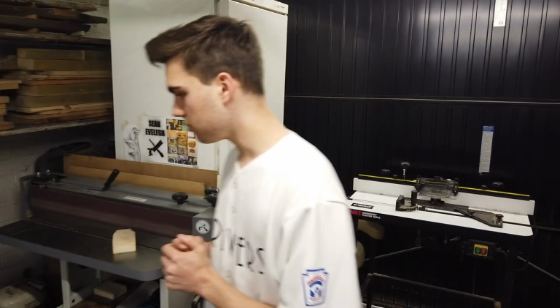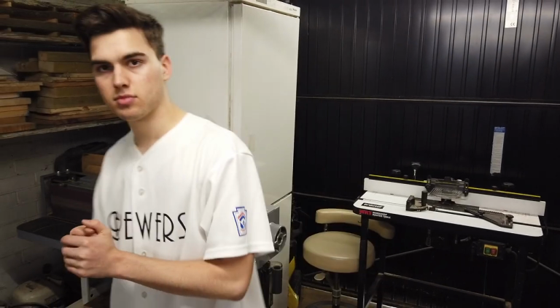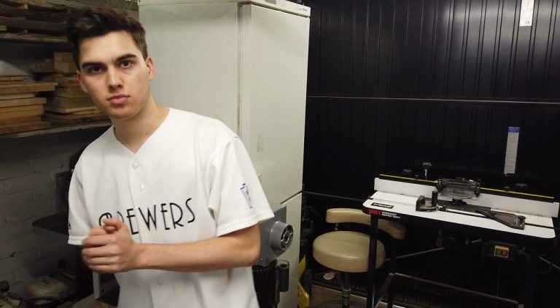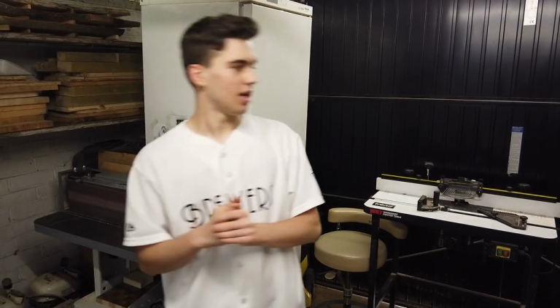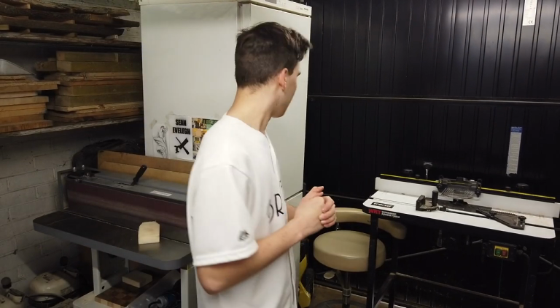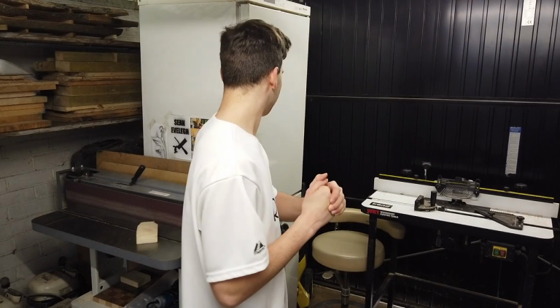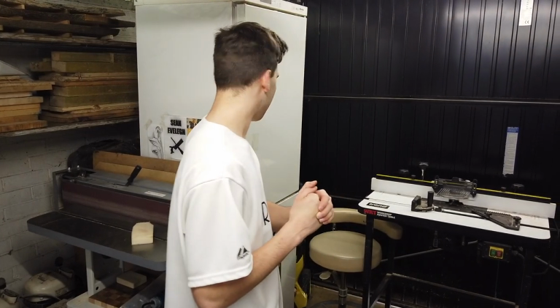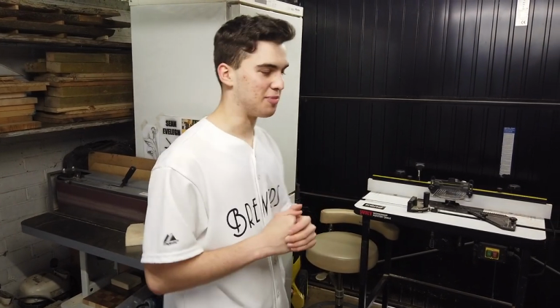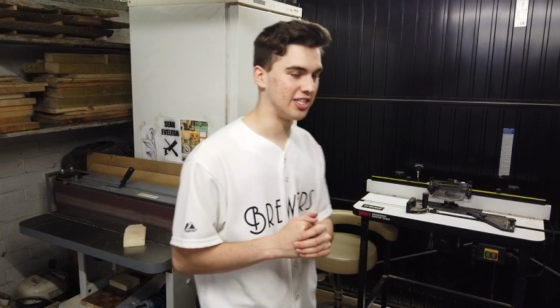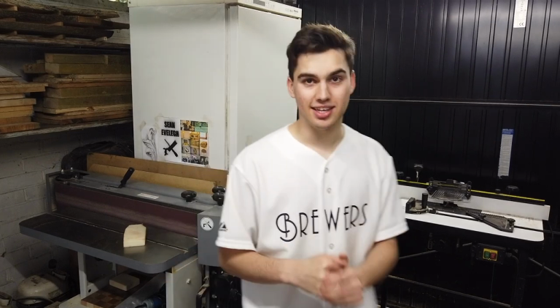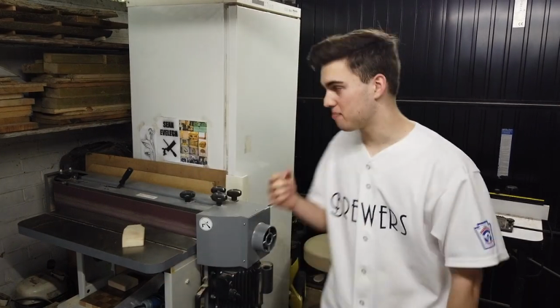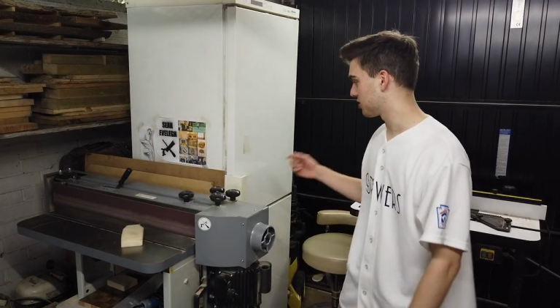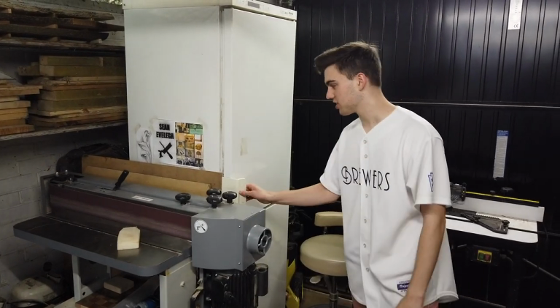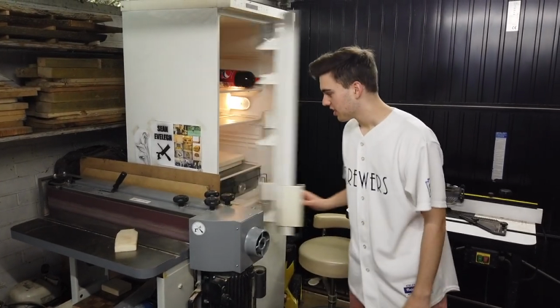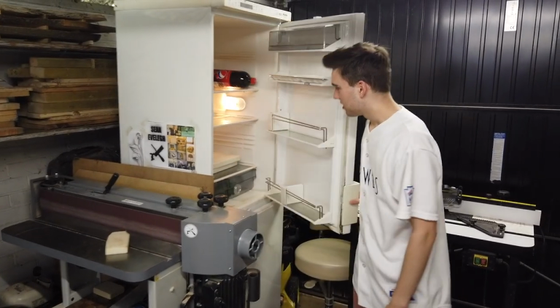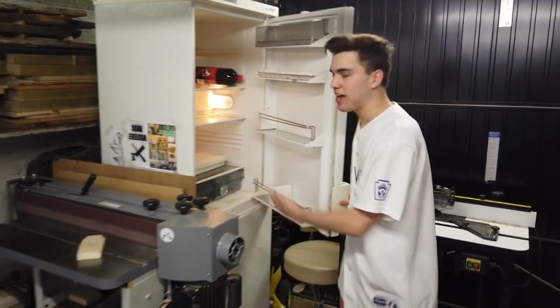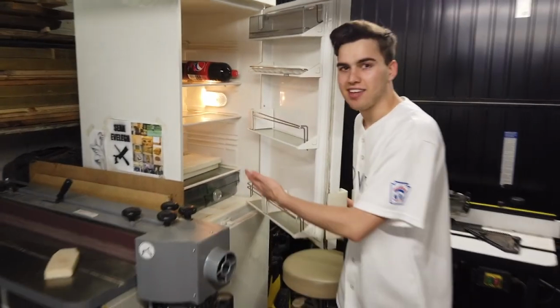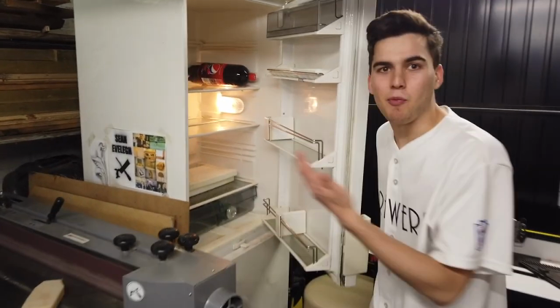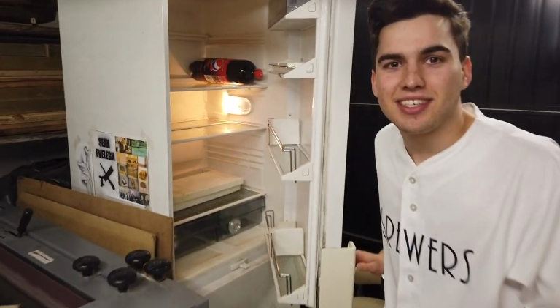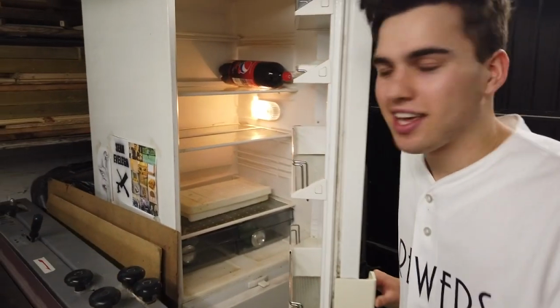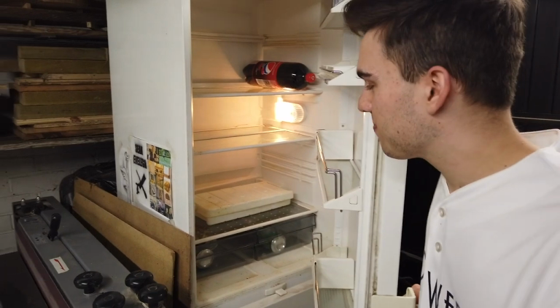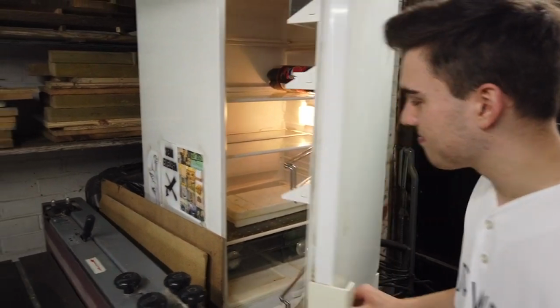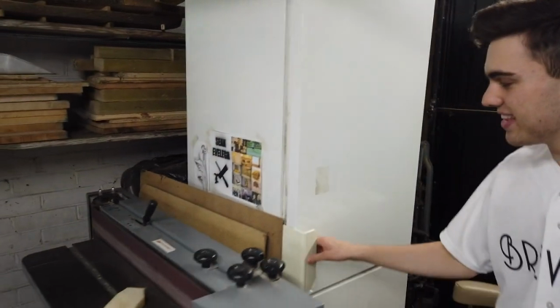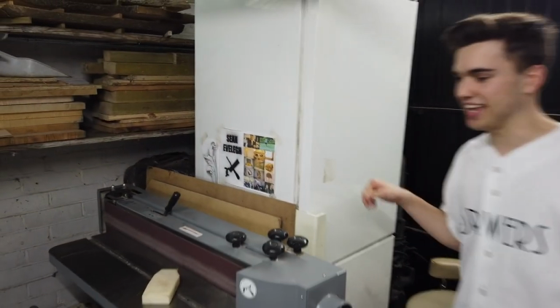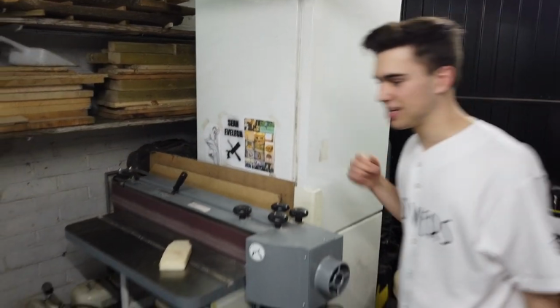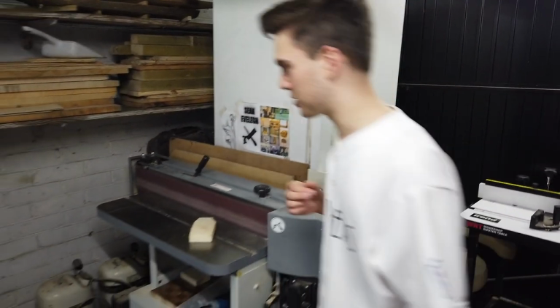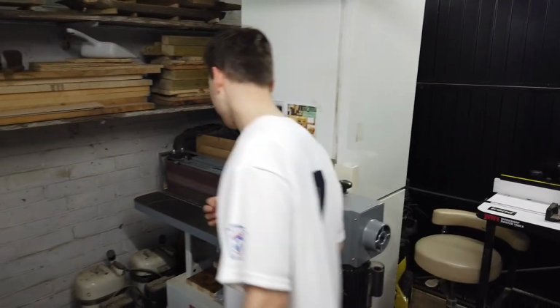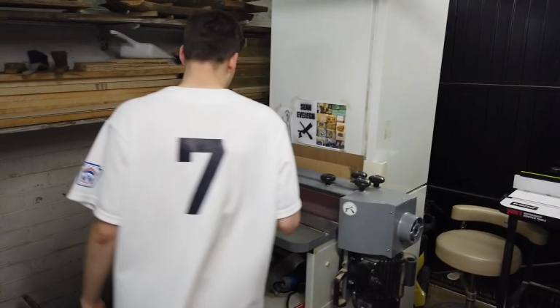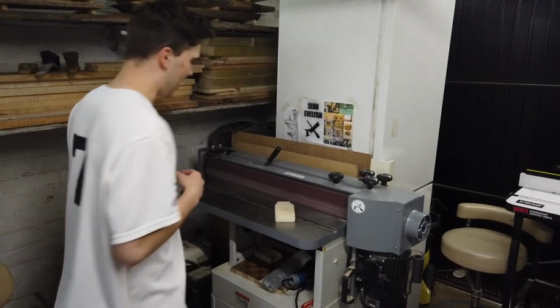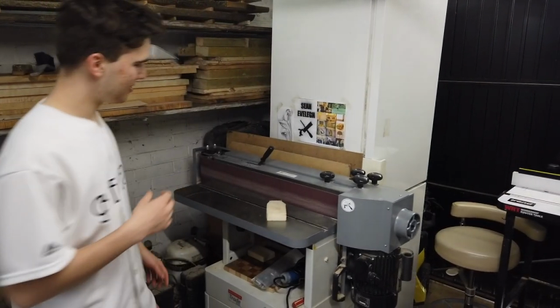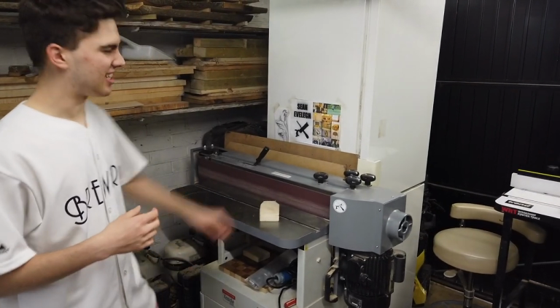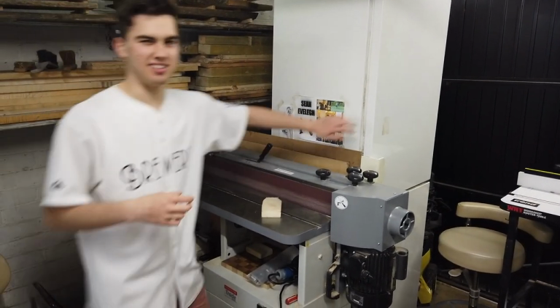I don't actually want the fridge in here — that's my parents' fridge. They don't even have anything in it. It's taking up too much space and it smells.